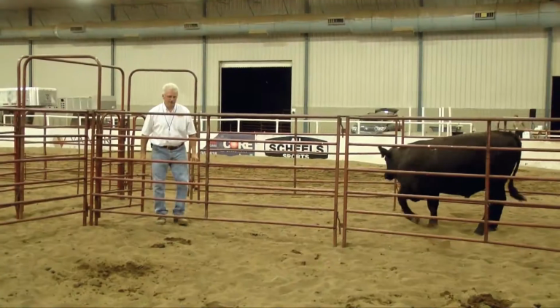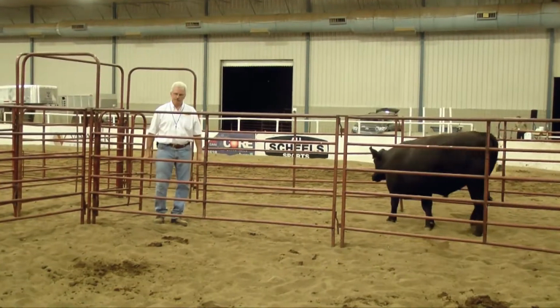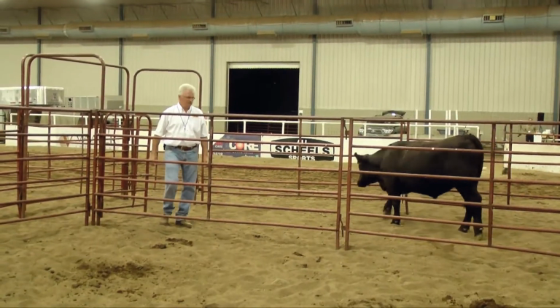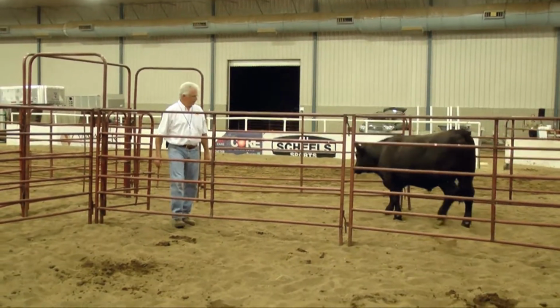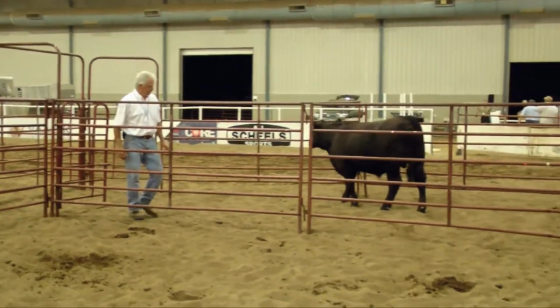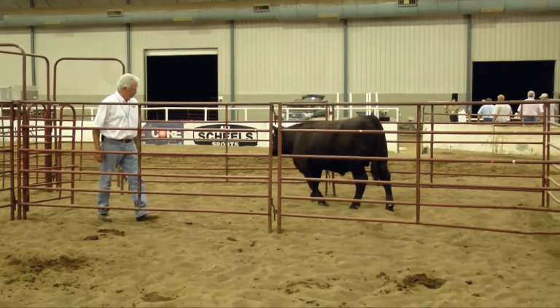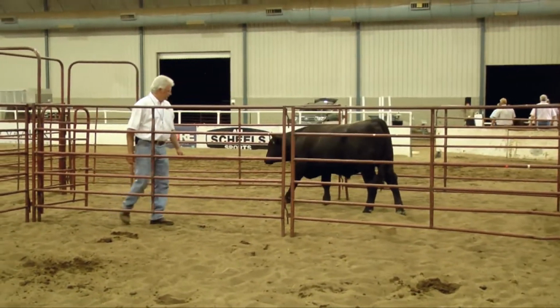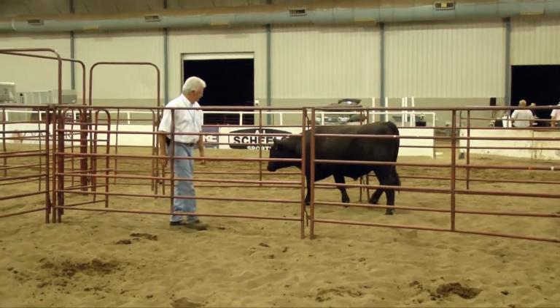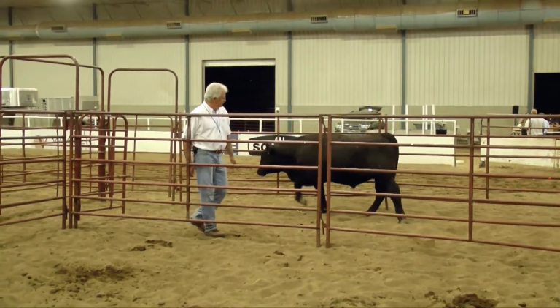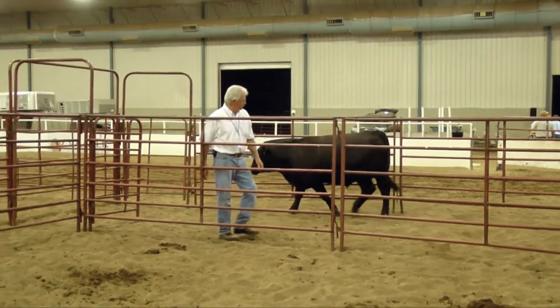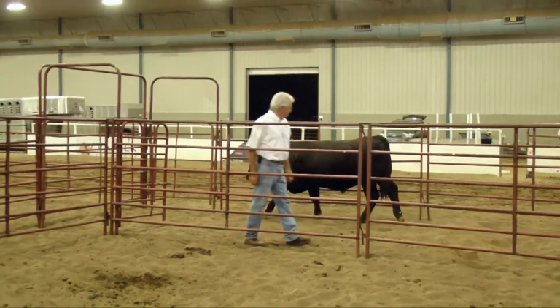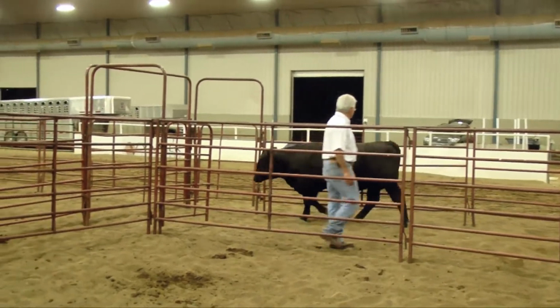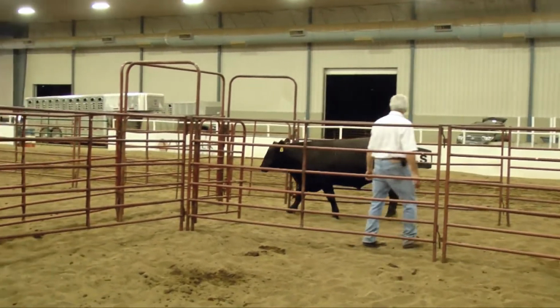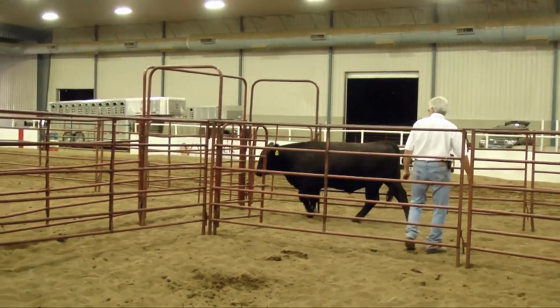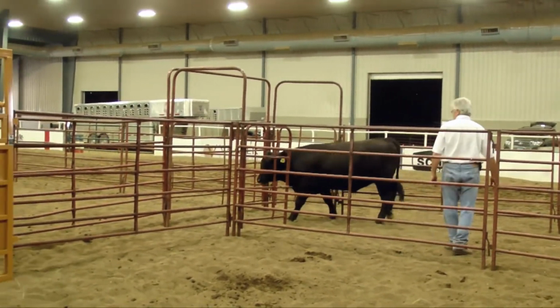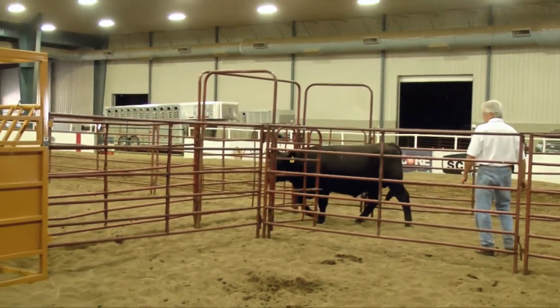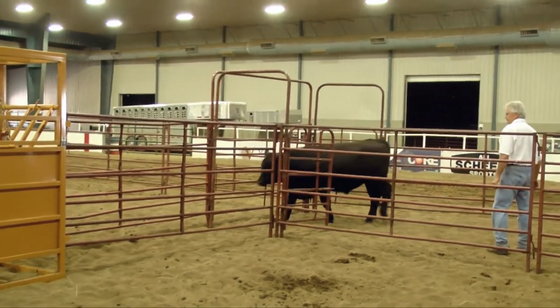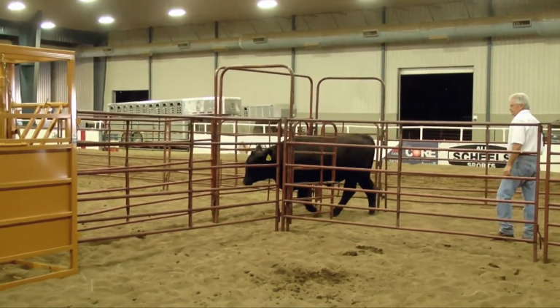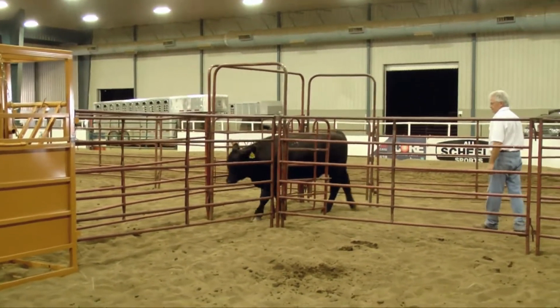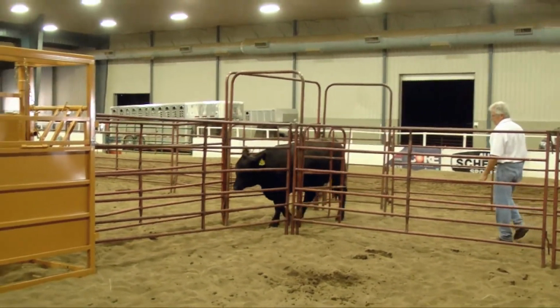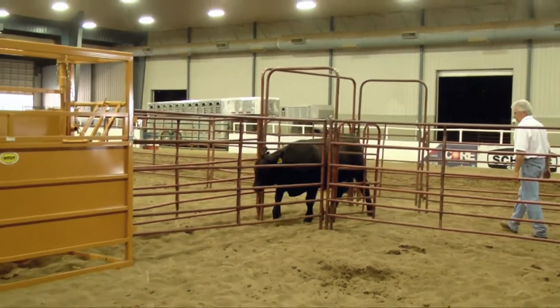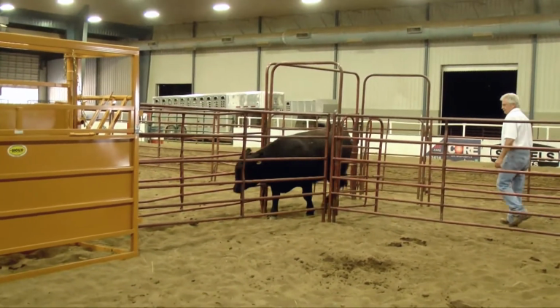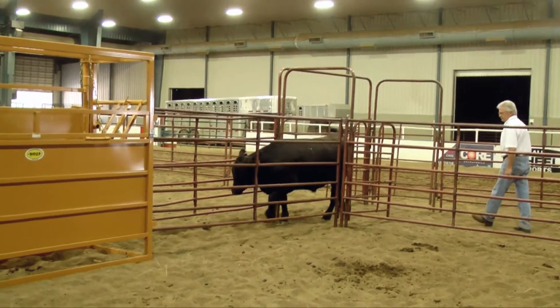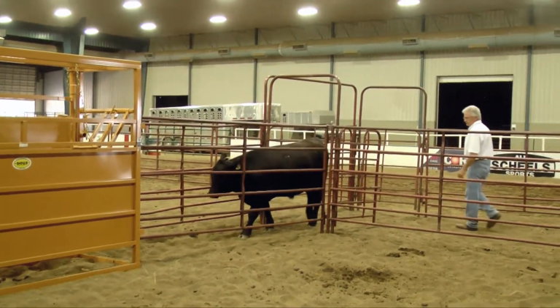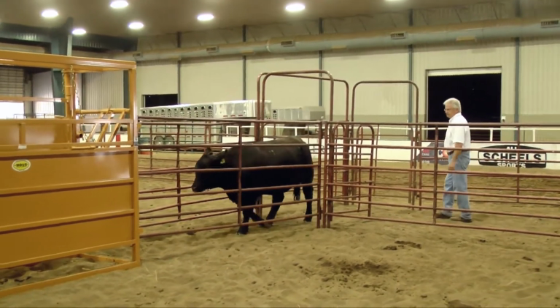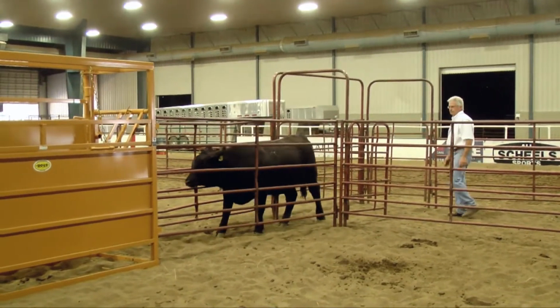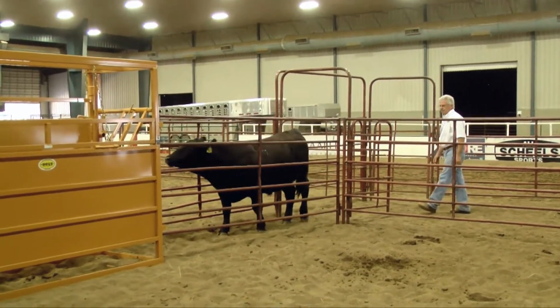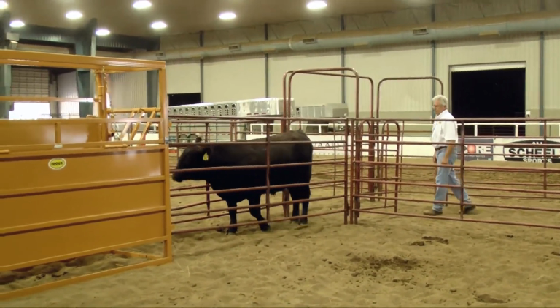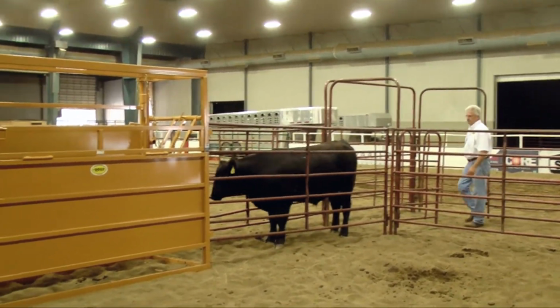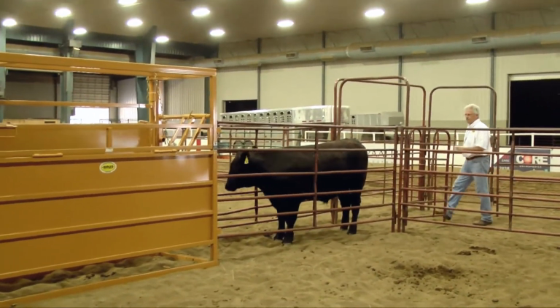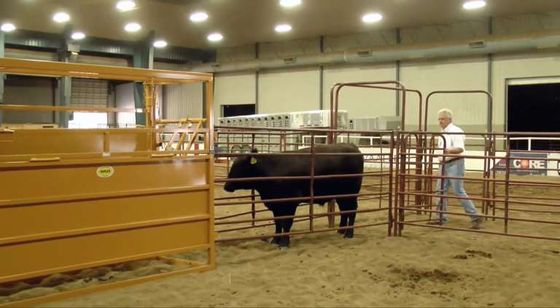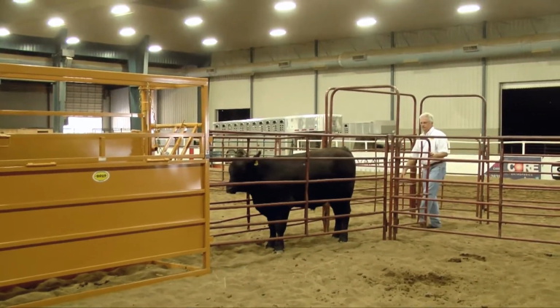As you step the cattle, you can see them start to react around you, so you just step down their side which causes them to move forward. As they come around, you can step back toward them and put pressure on them to get them to move down the alleyway in the direction you need them to go.